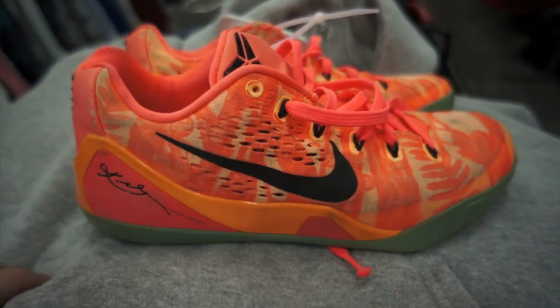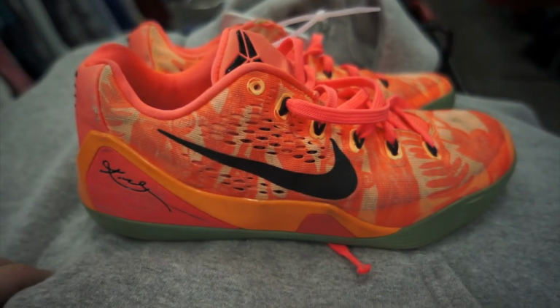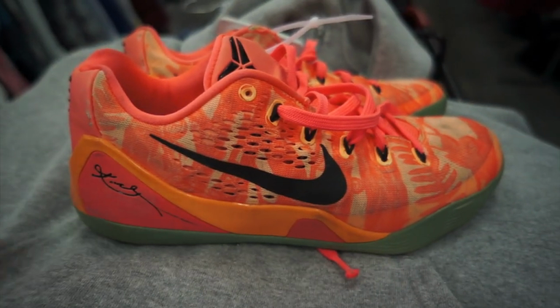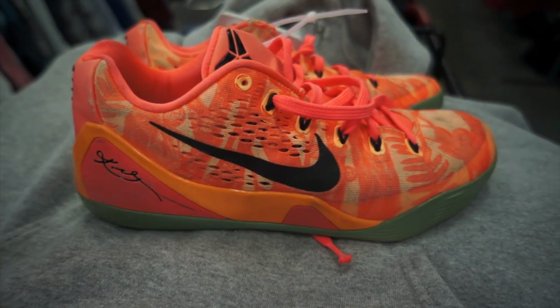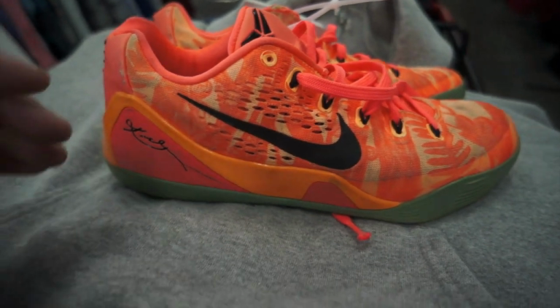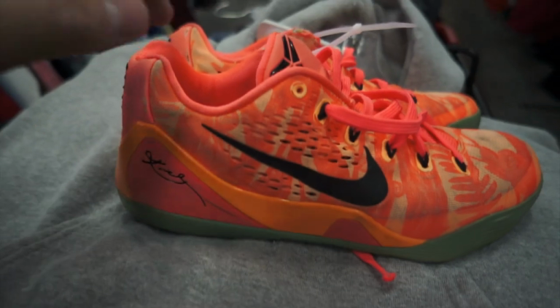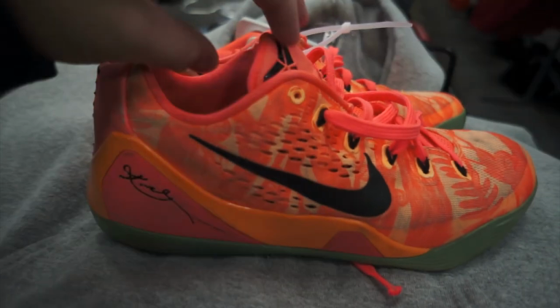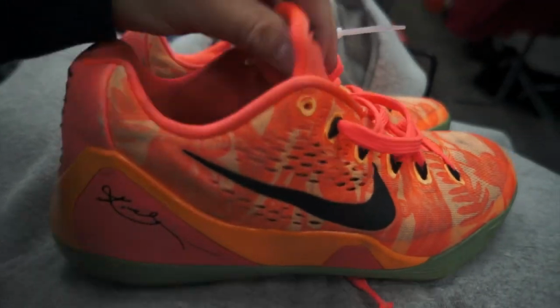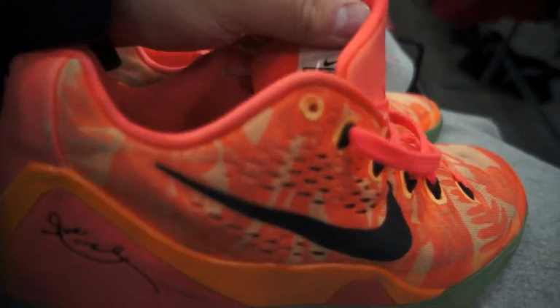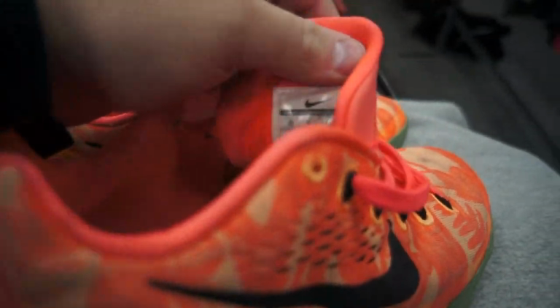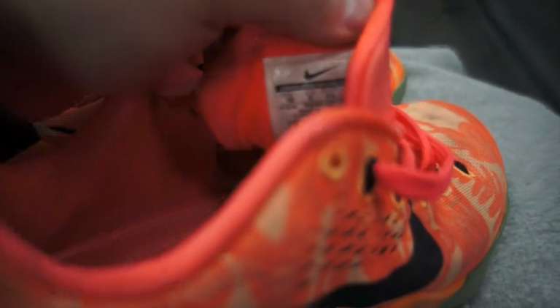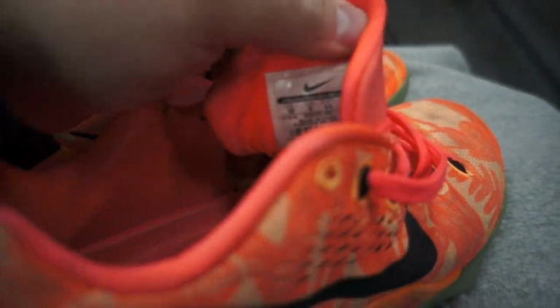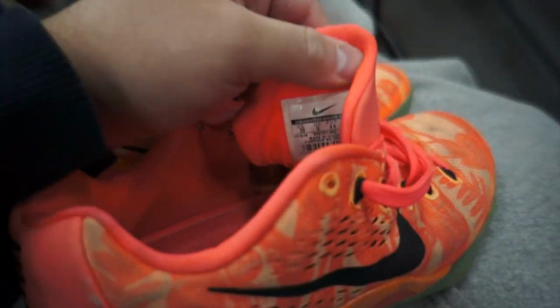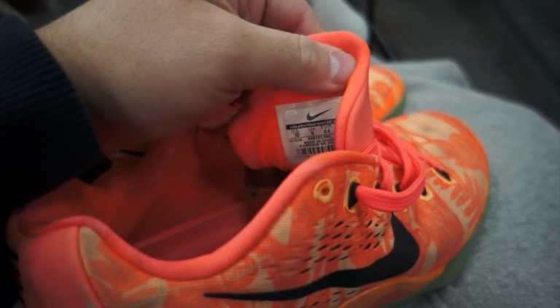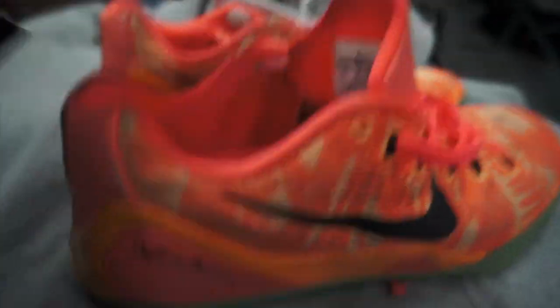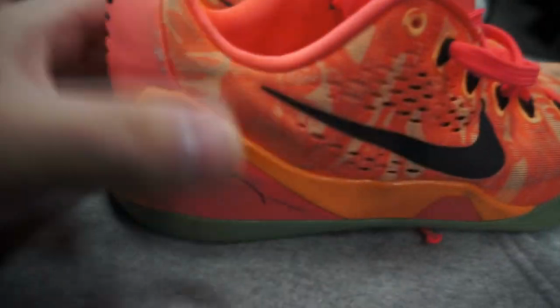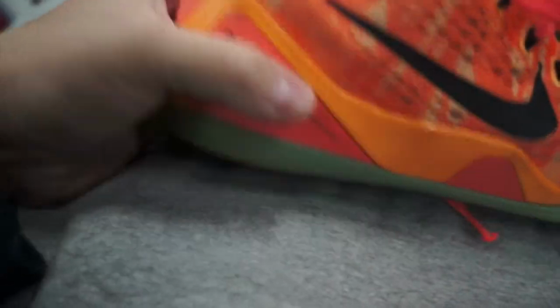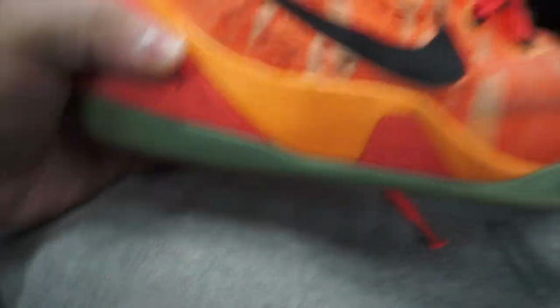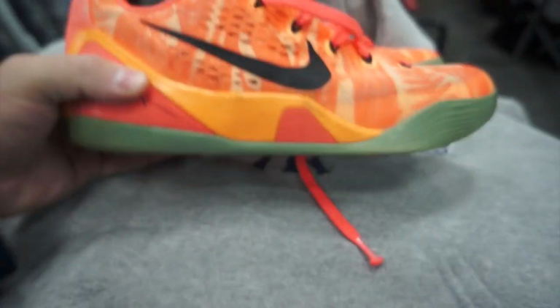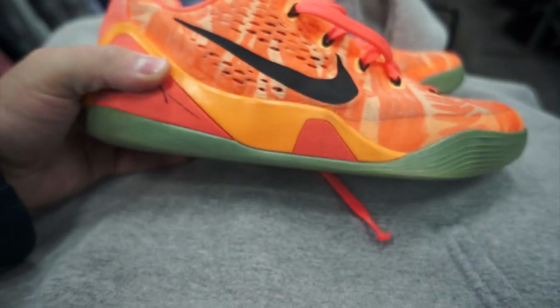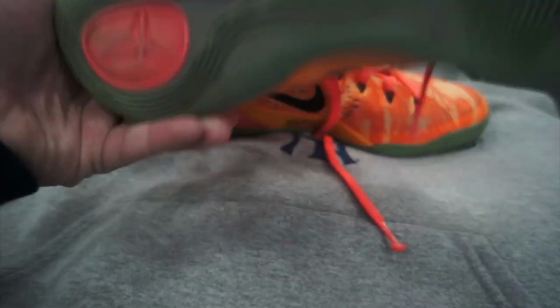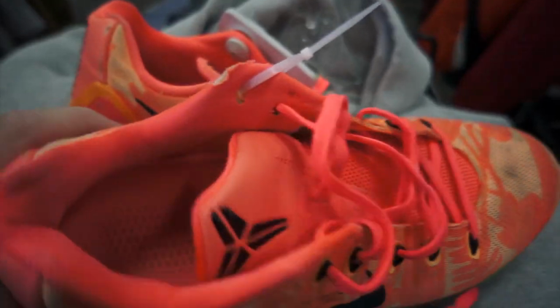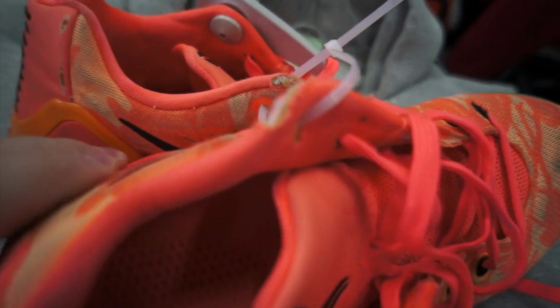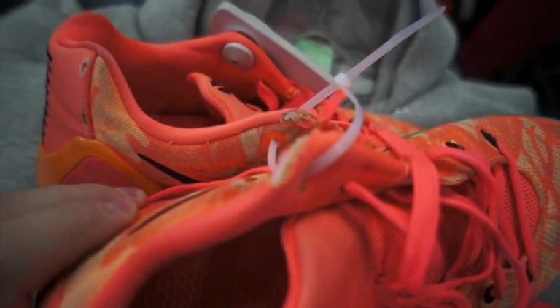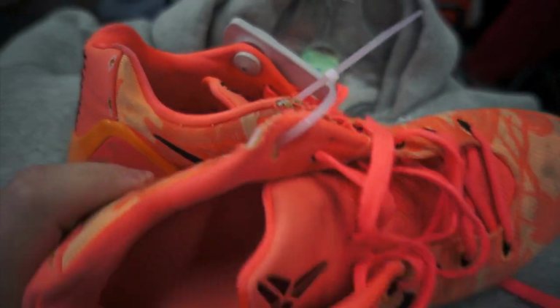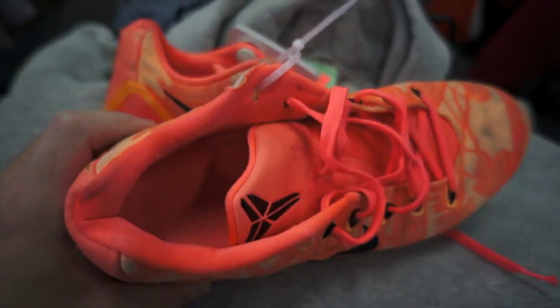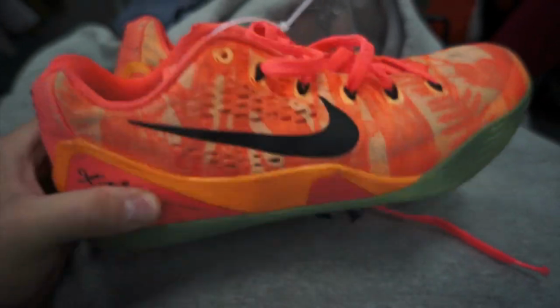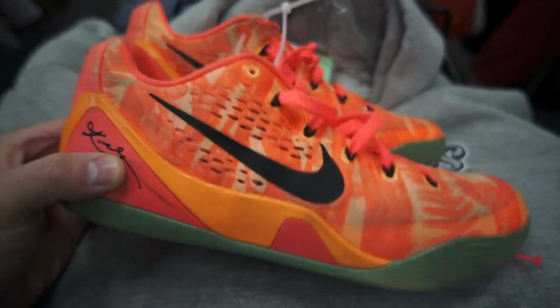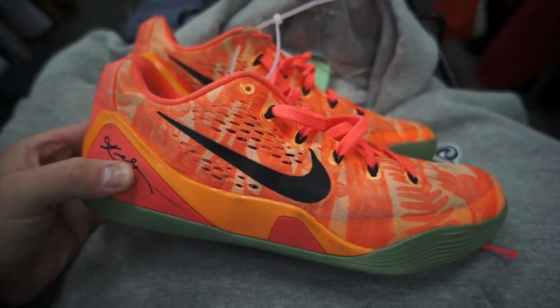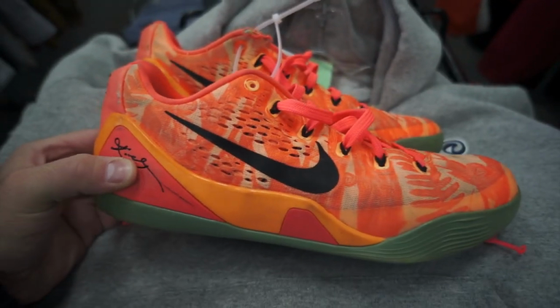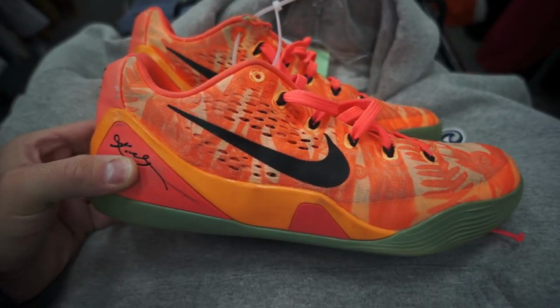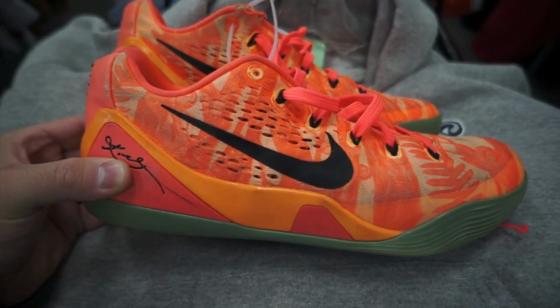Found a pair of the Kobe 9 Mangoes — is that what they're called? Size 10, so they are my size. But they are a little beat up as you guys can see, though they would still make a good hooping shoe.